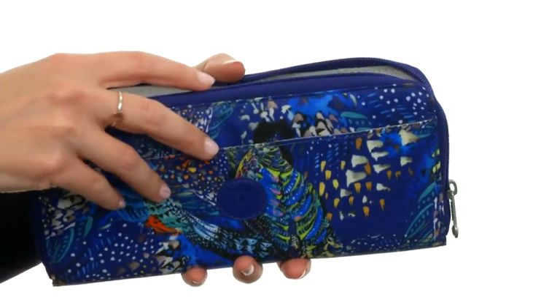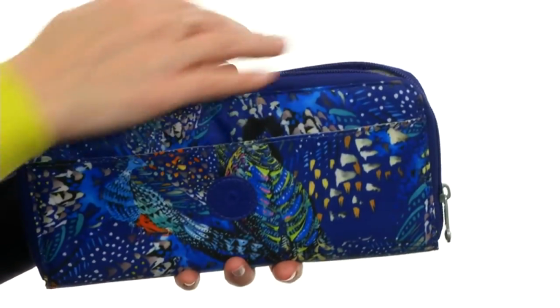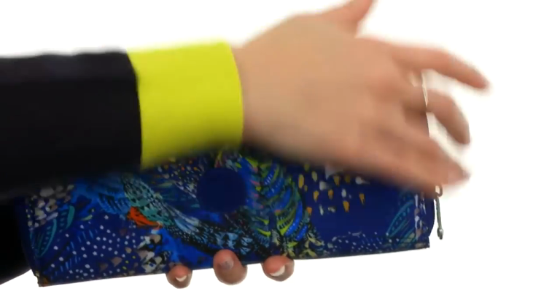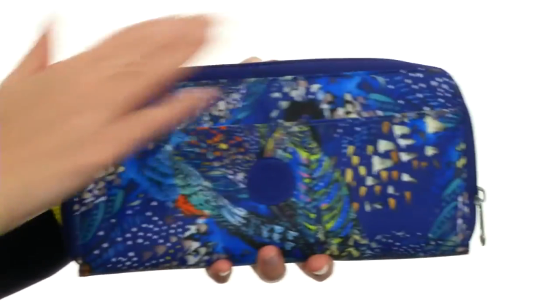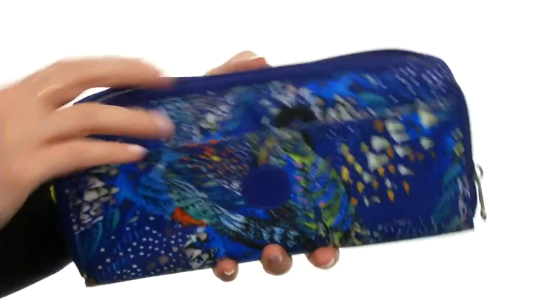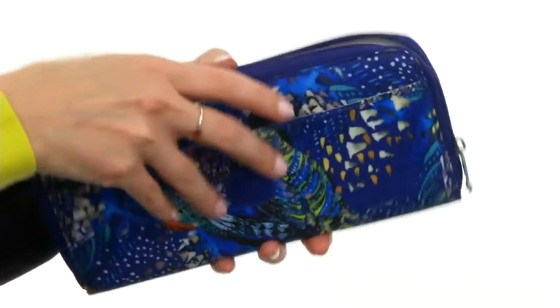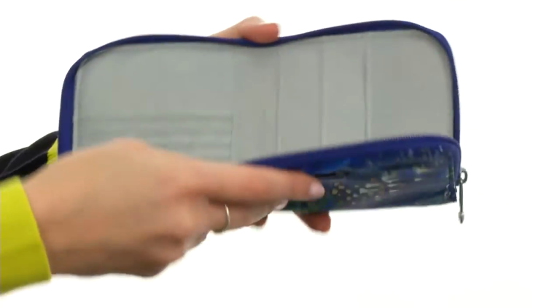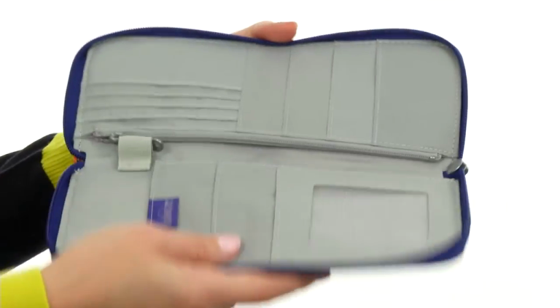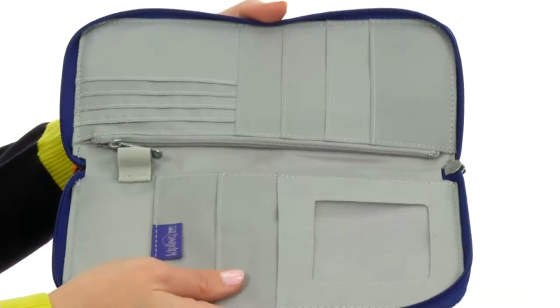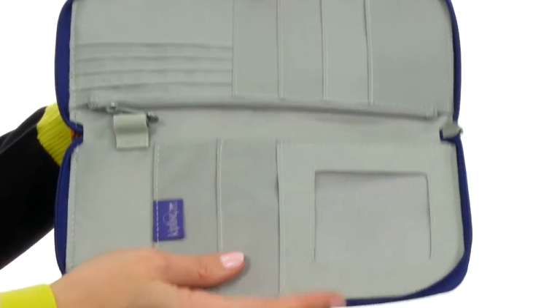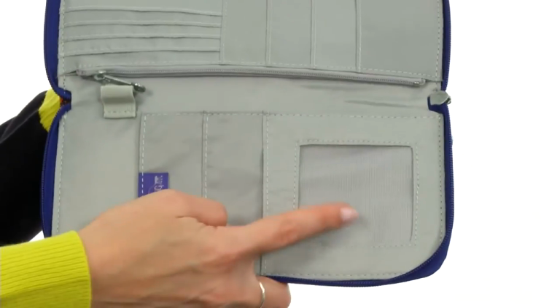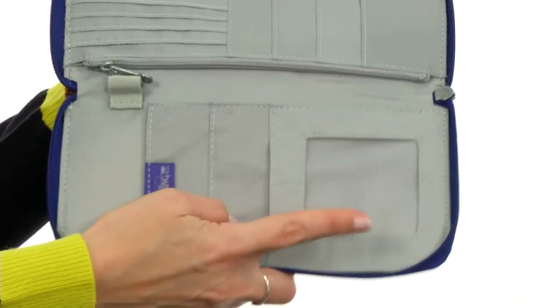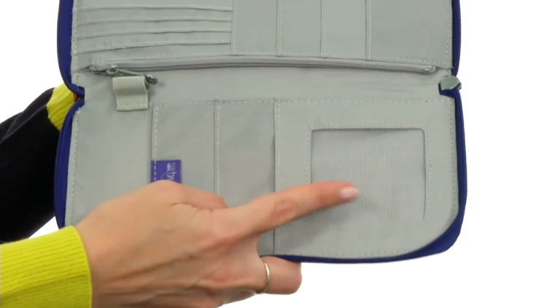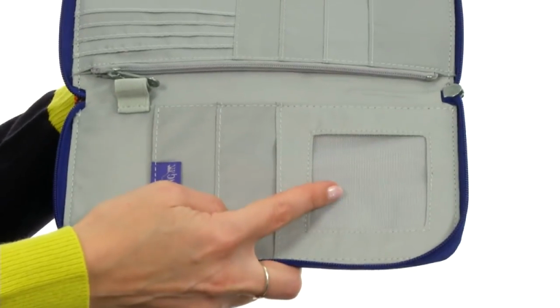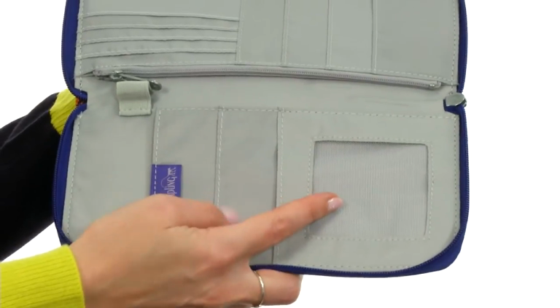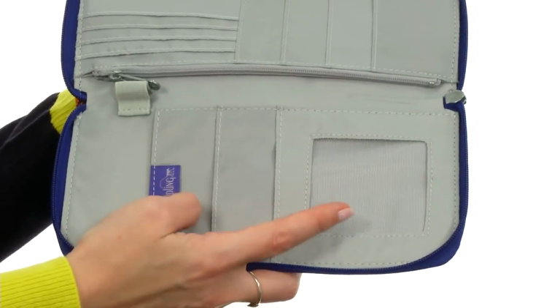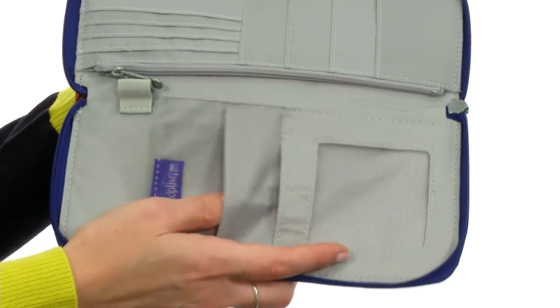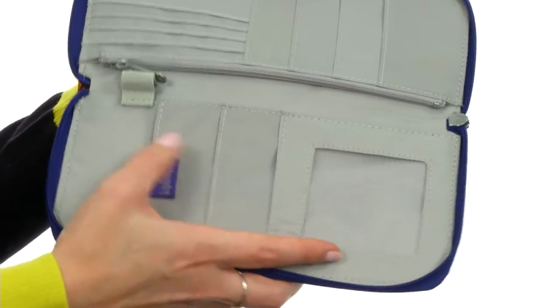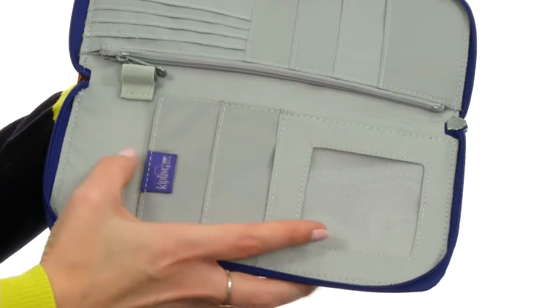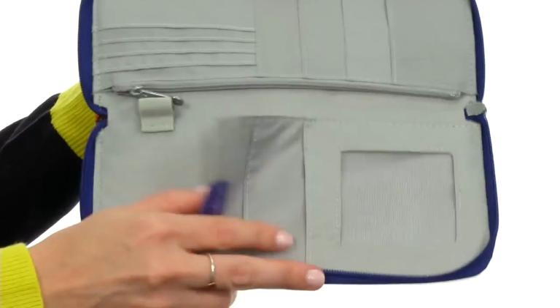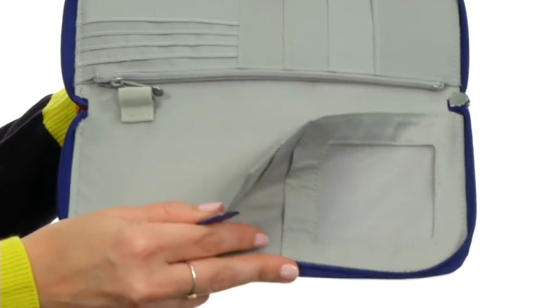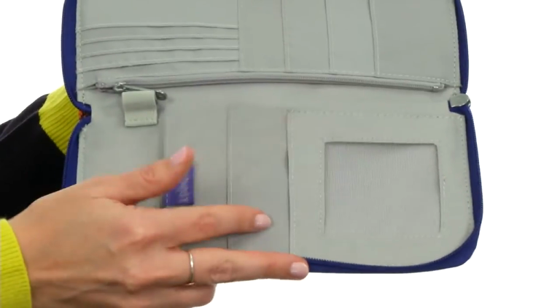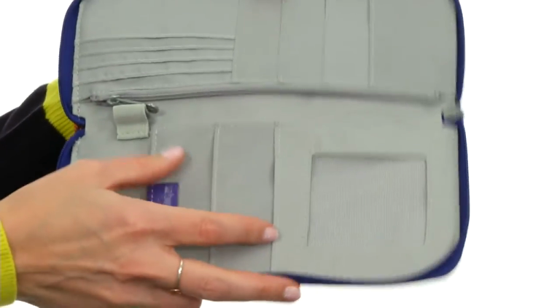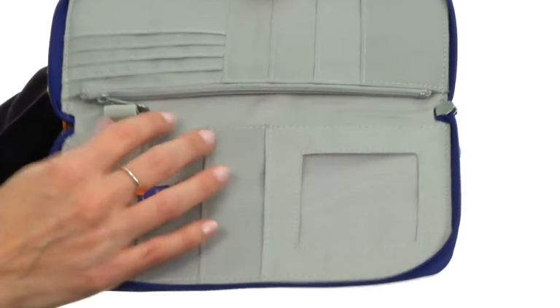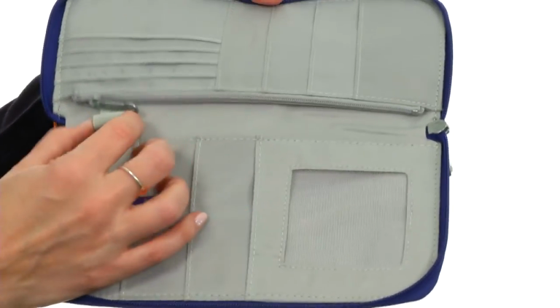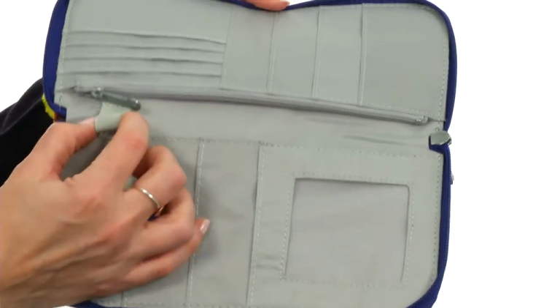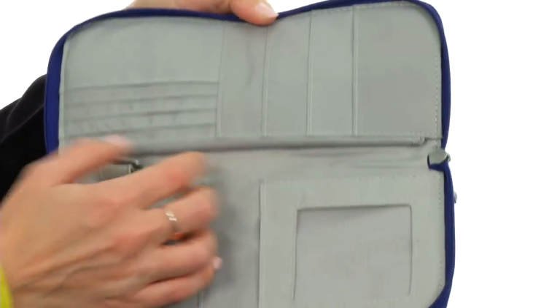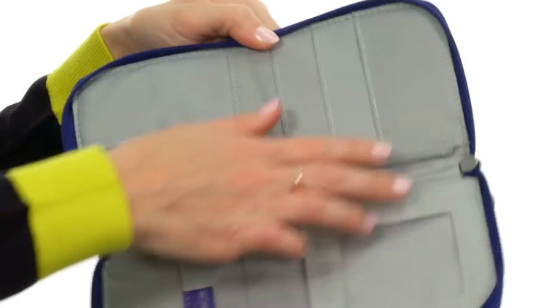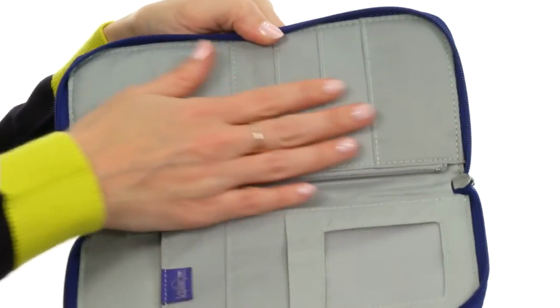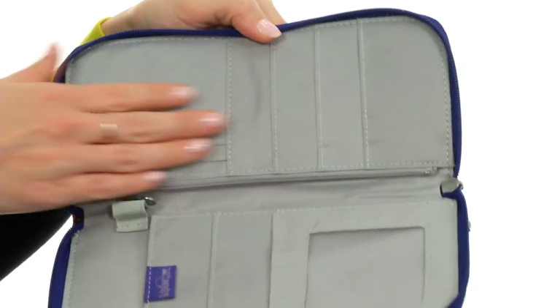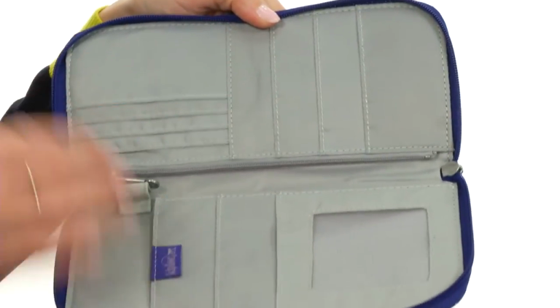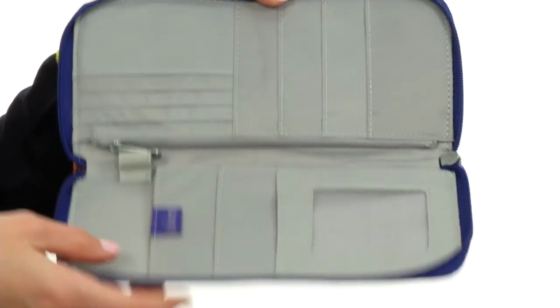It opens up with a complete zip-around to a fully lined interior, an inside ID window display, pockets that are great for your passport, an area to attach a pen, and tons of card storage.